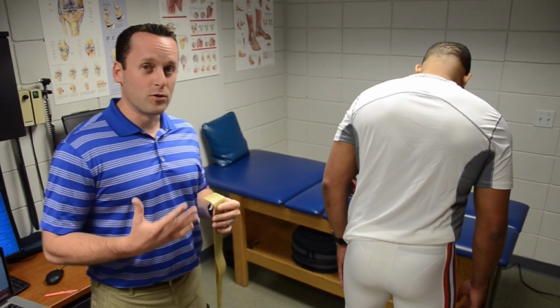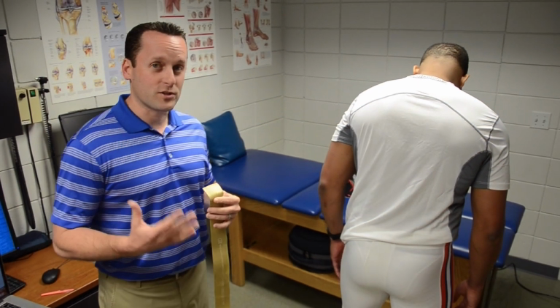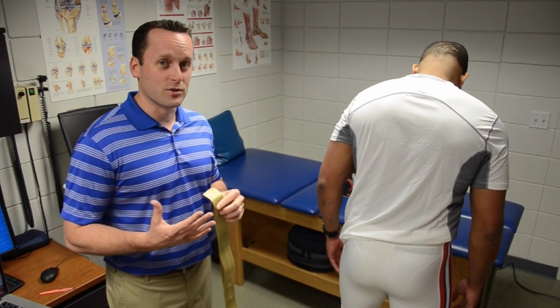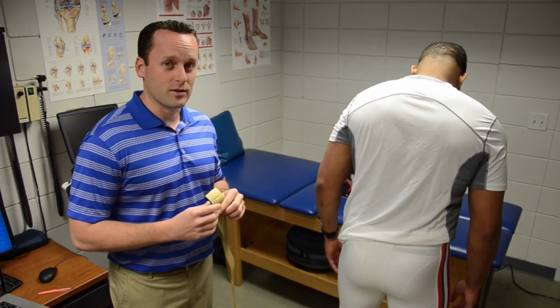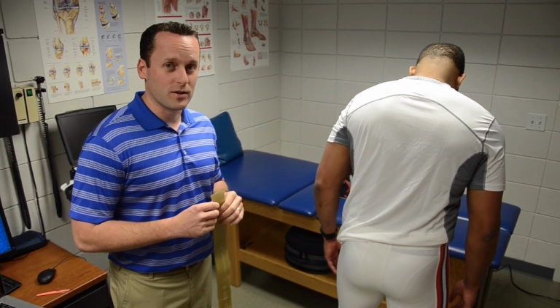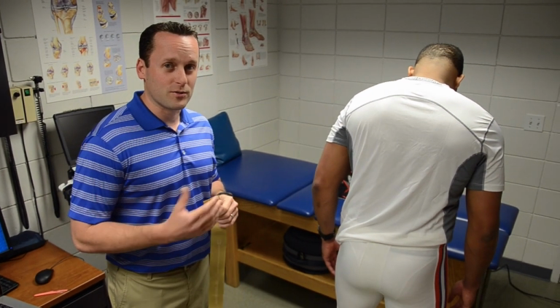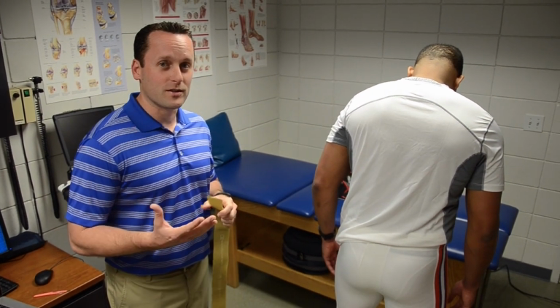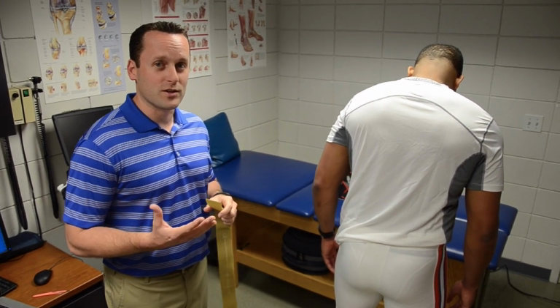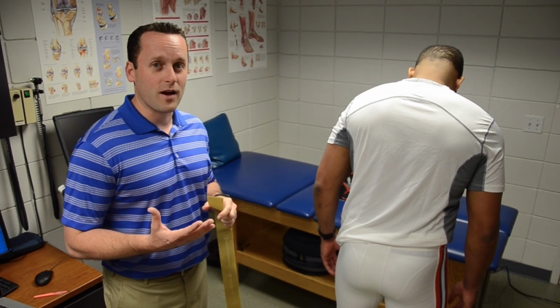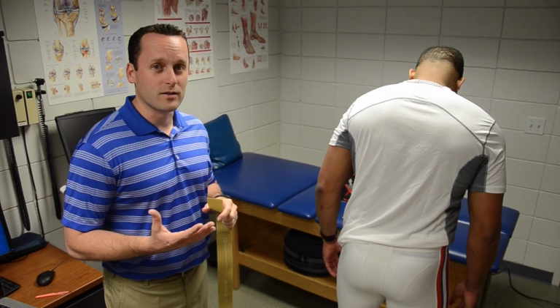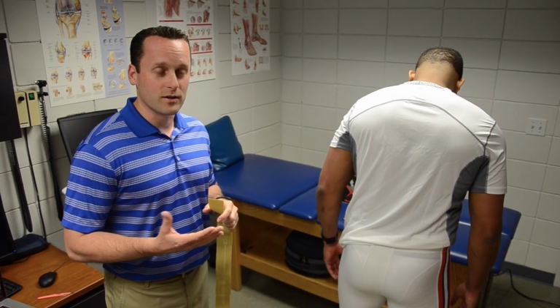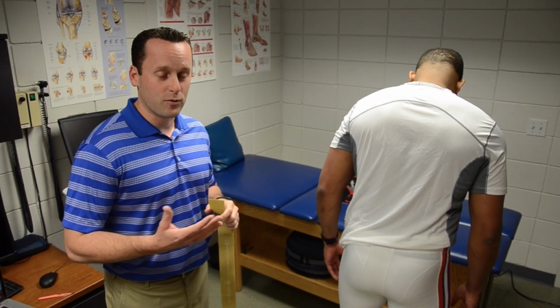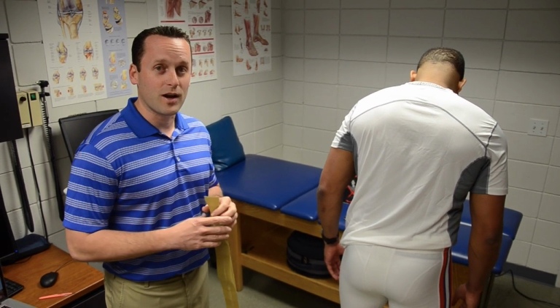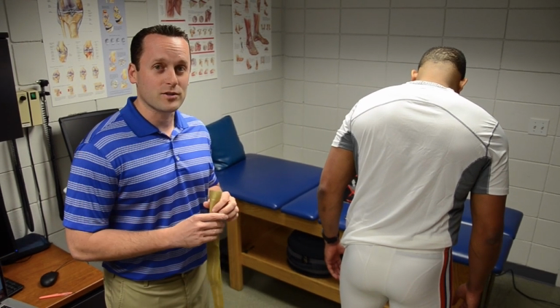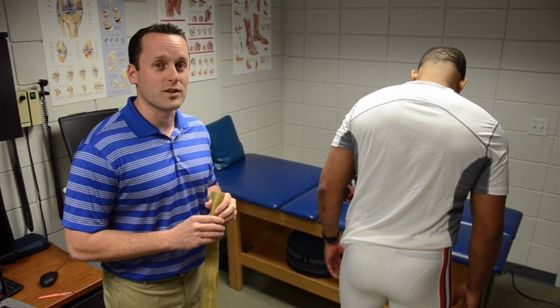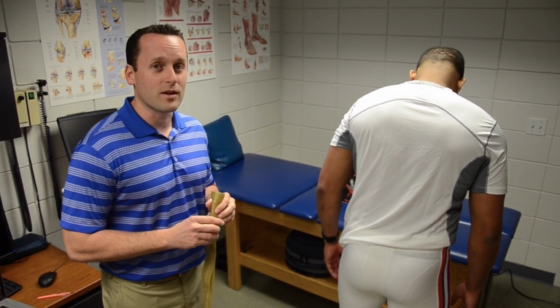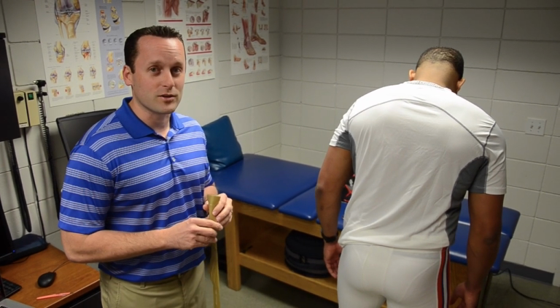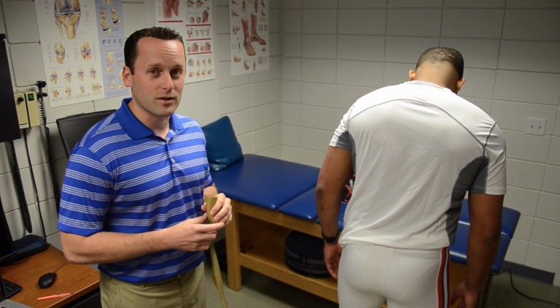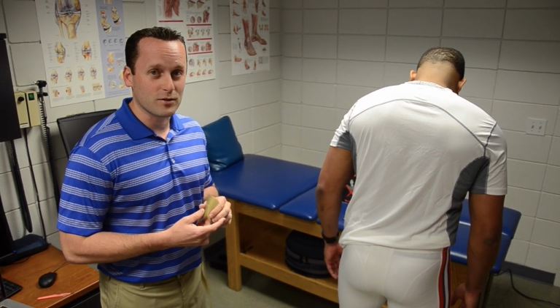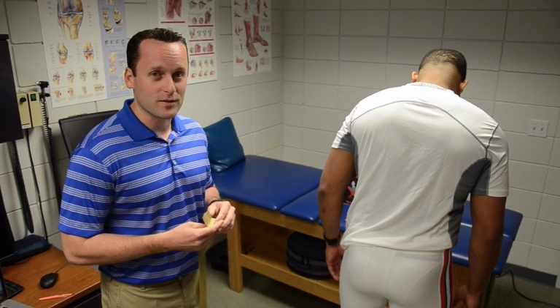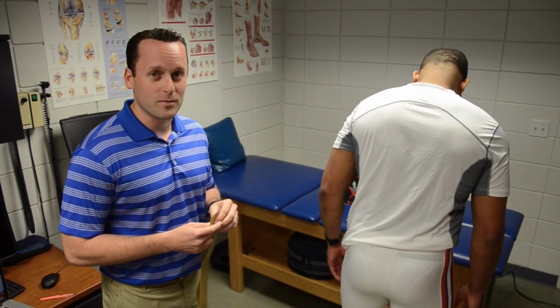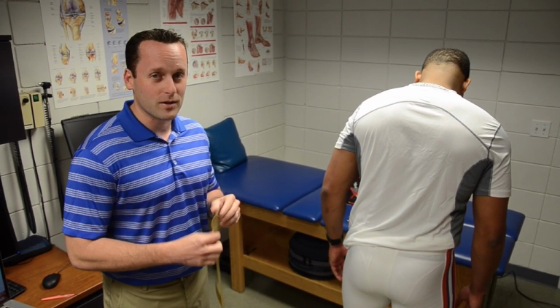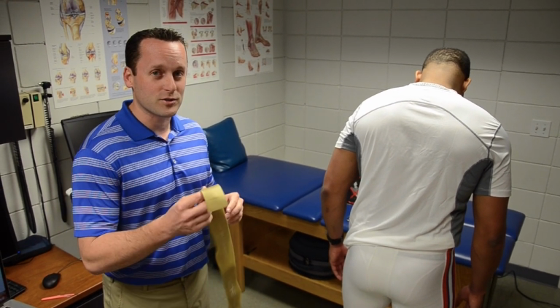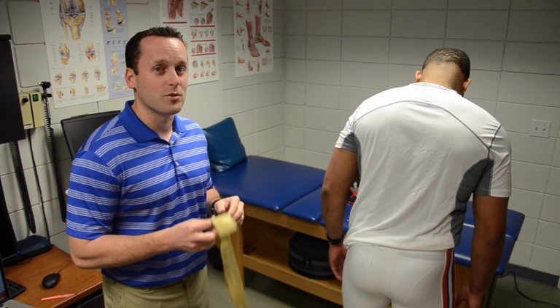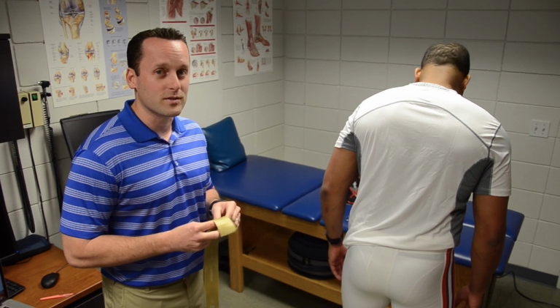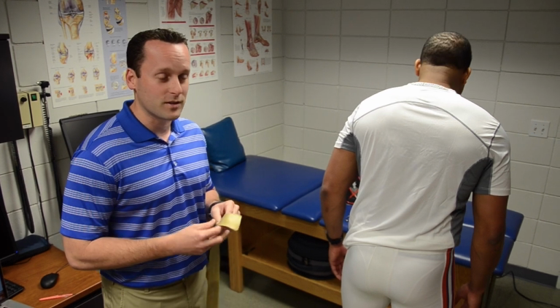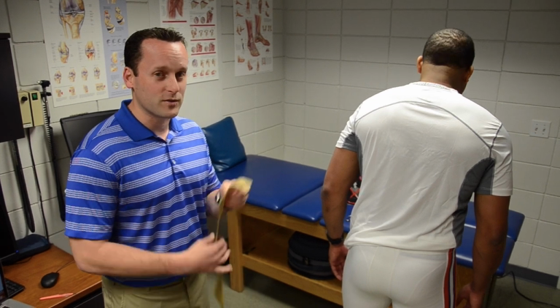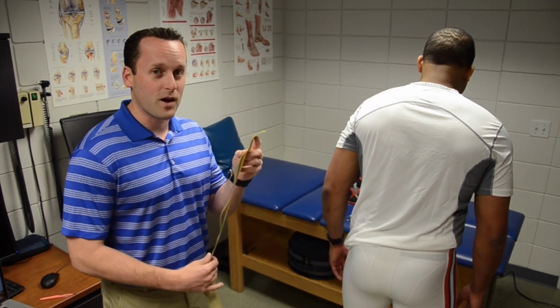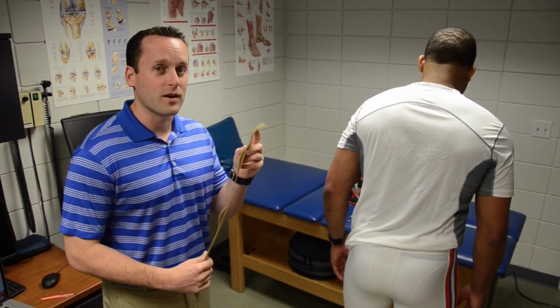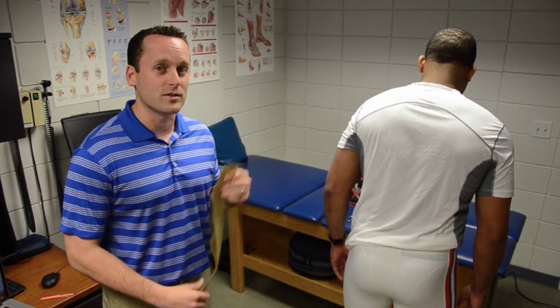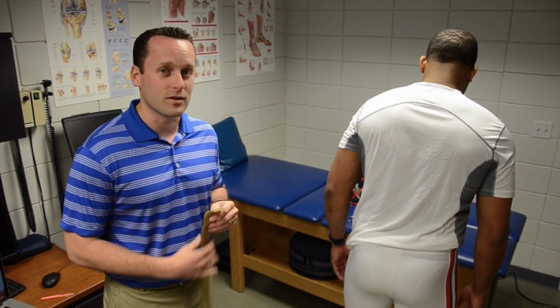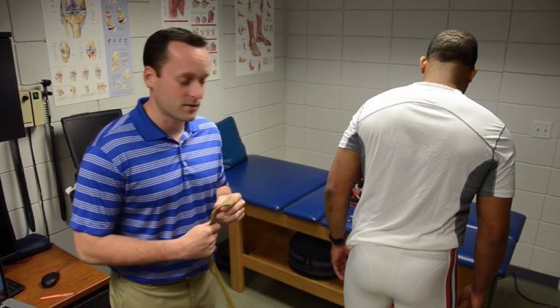Full disclosure, I do want to give credit to Jeff Allen, the four-time National Champion Athletic Trainer at the University of Alabama. He actually showed me this technique. We just modified it with the CLX.